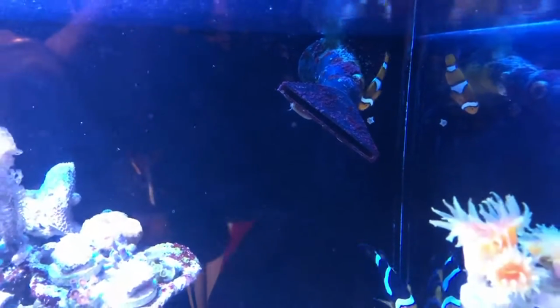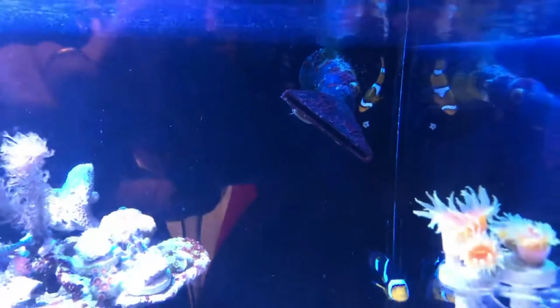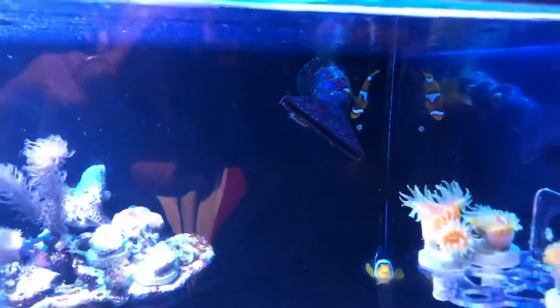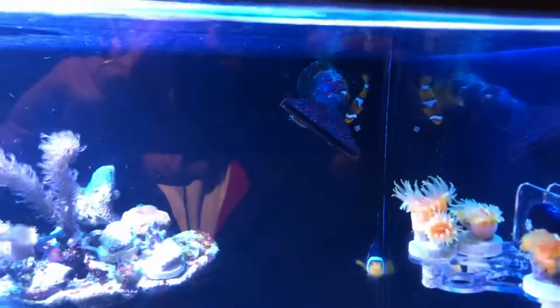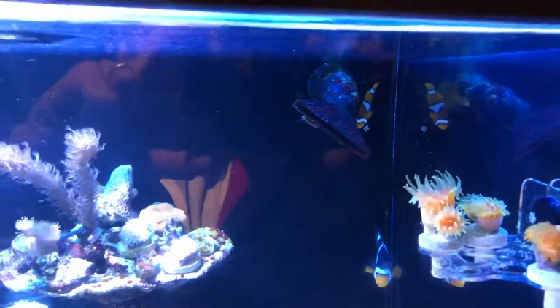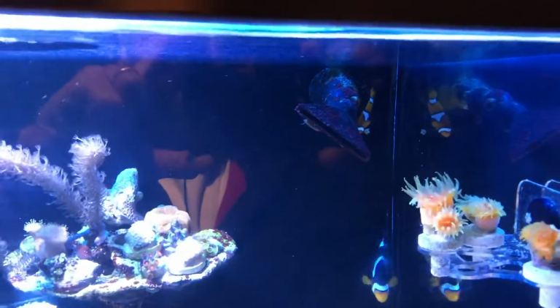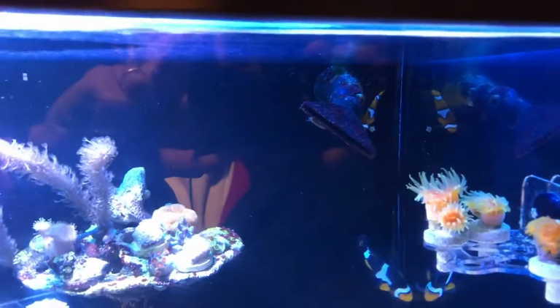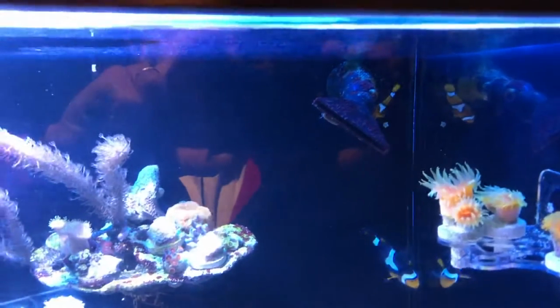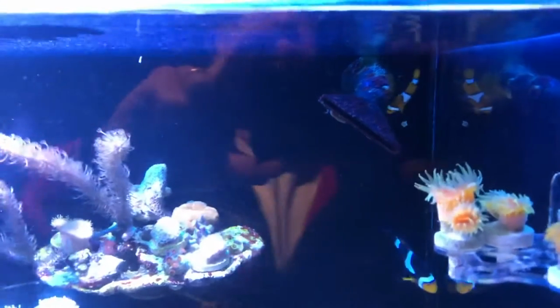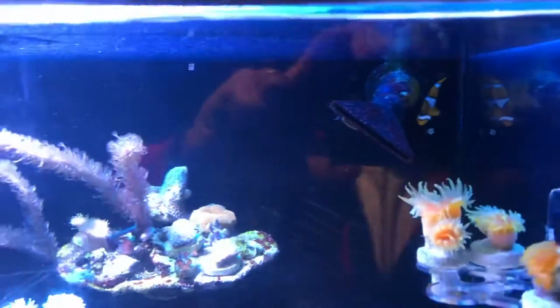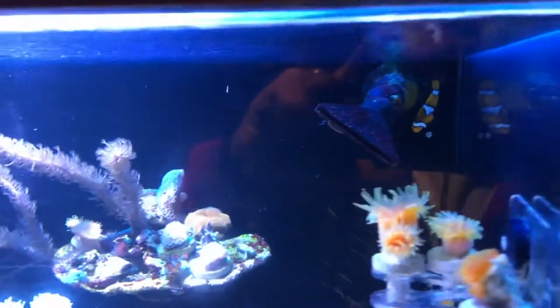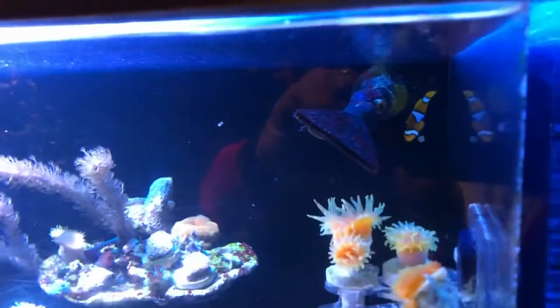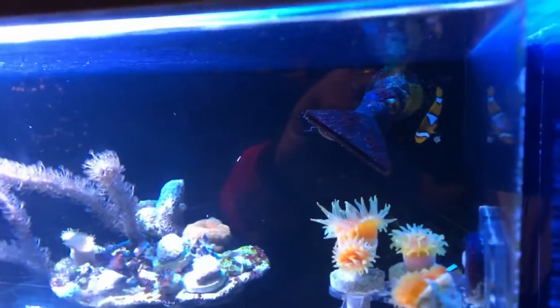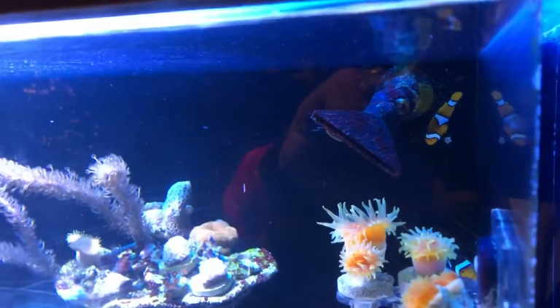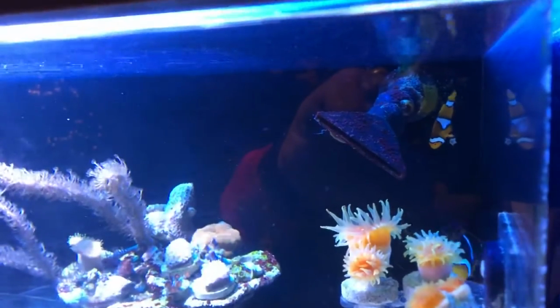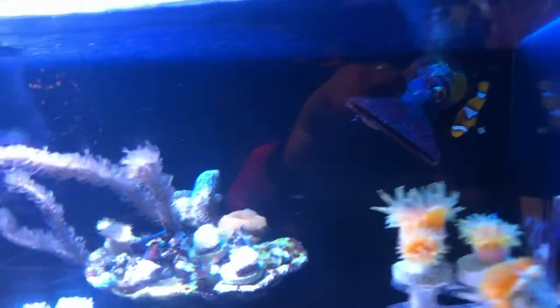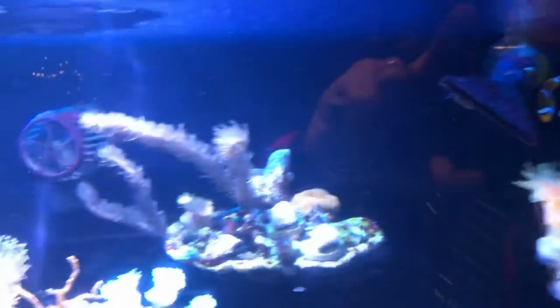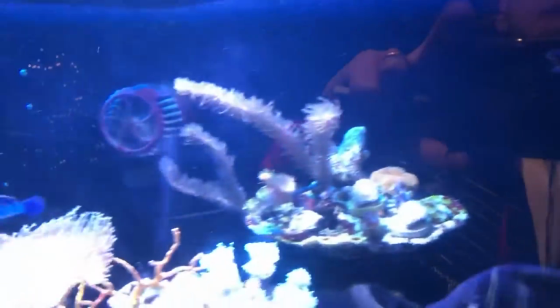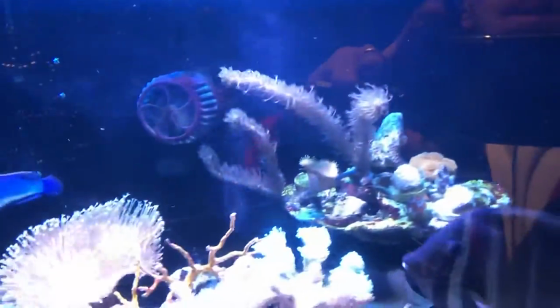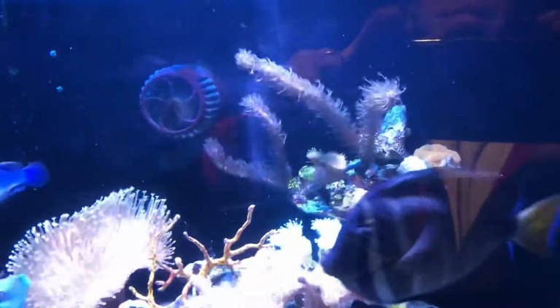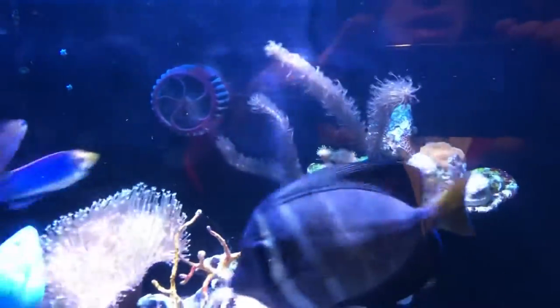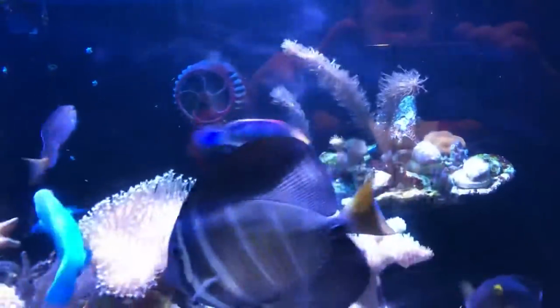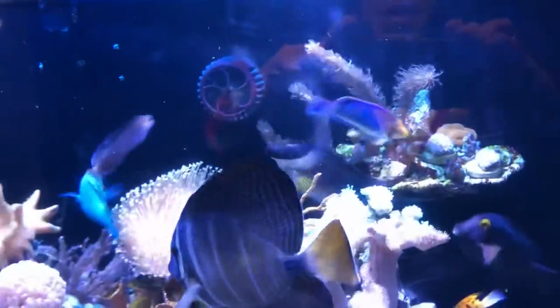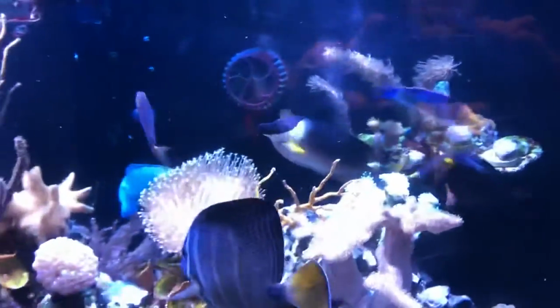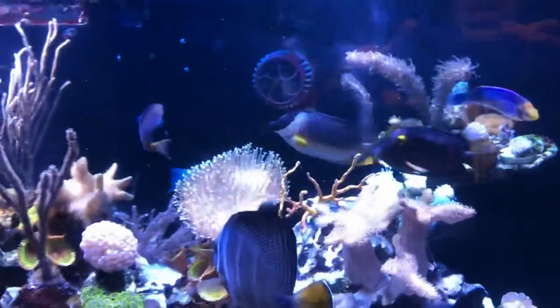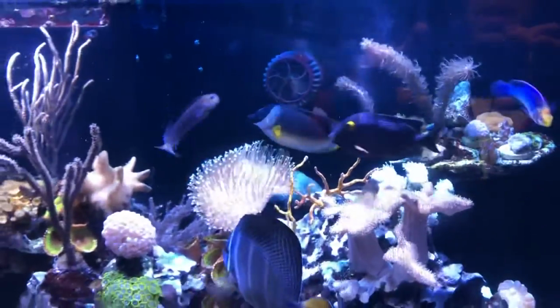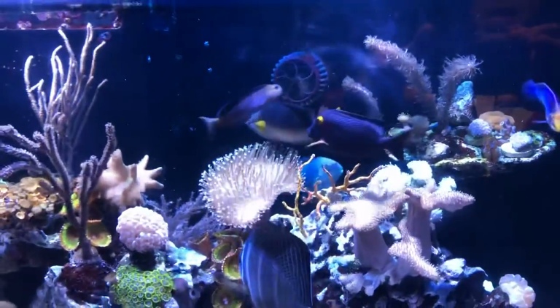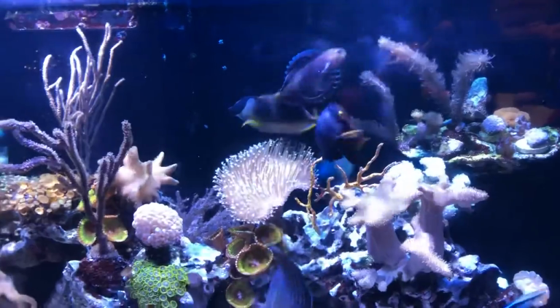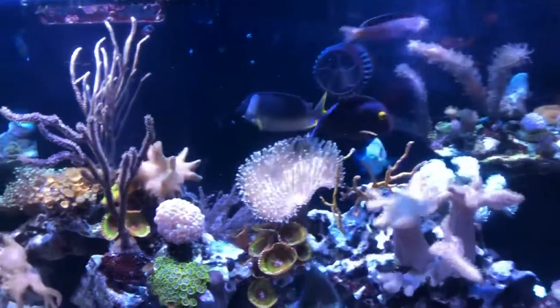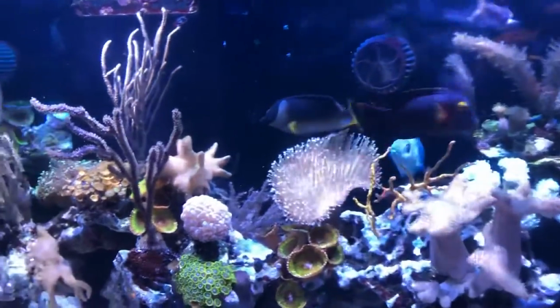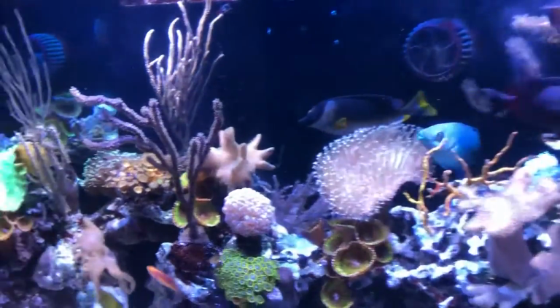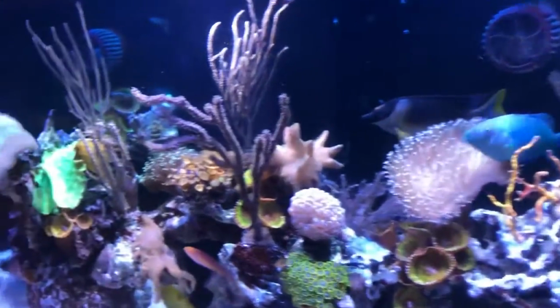They lay eggs almost once a week on that powerhead, but obviously in a tank like this those eggs are not going to come to fruition. I've never even seen a baby clownfish.